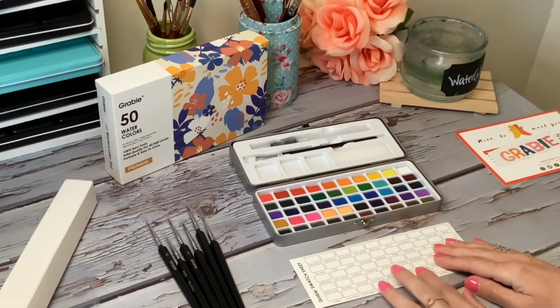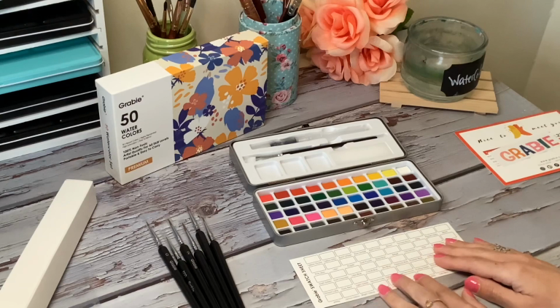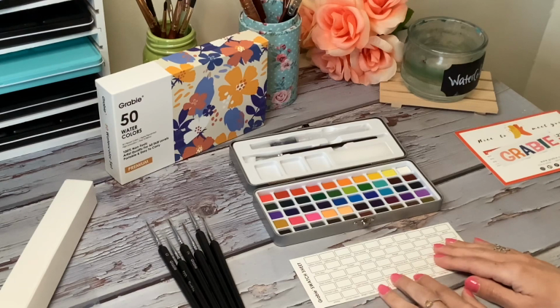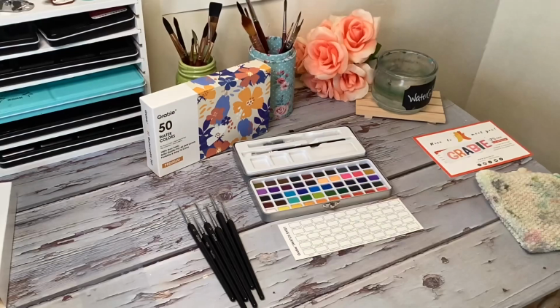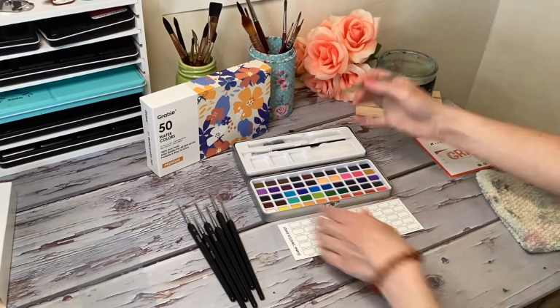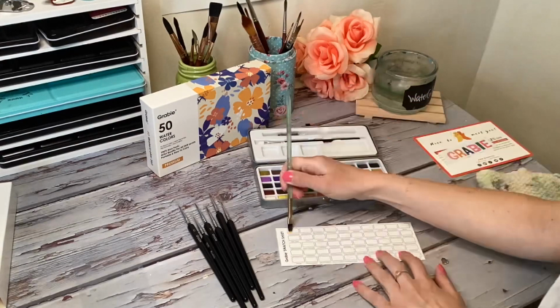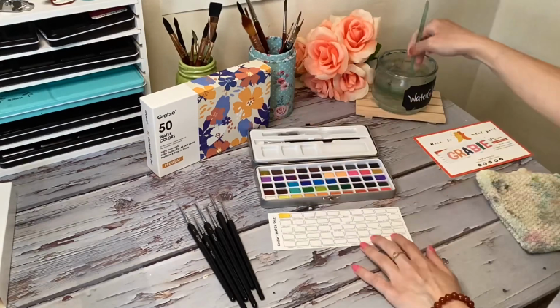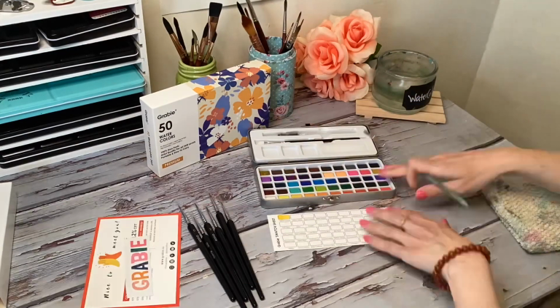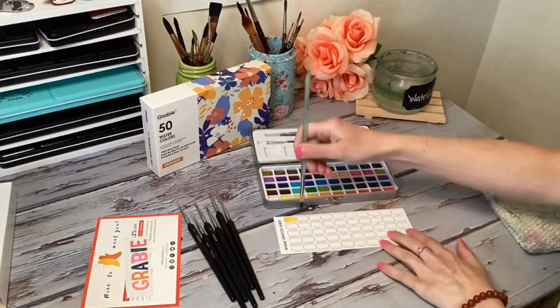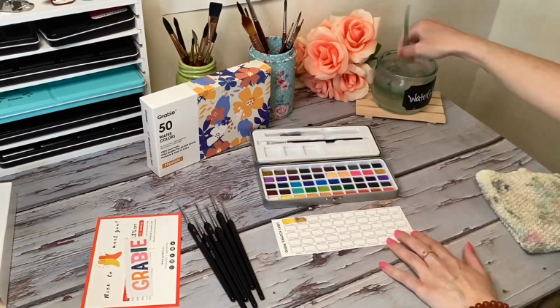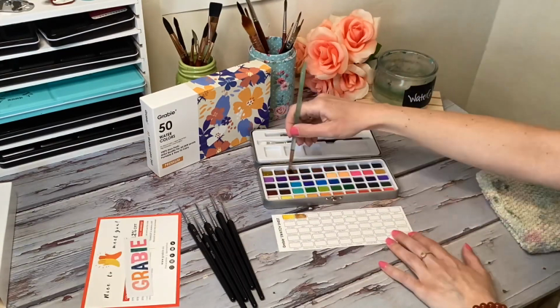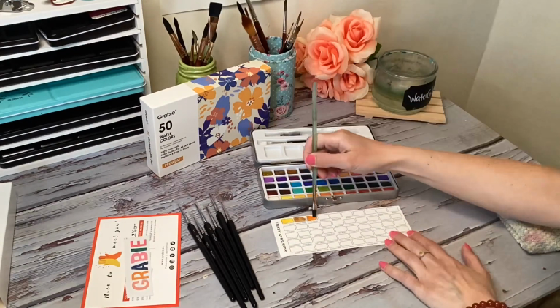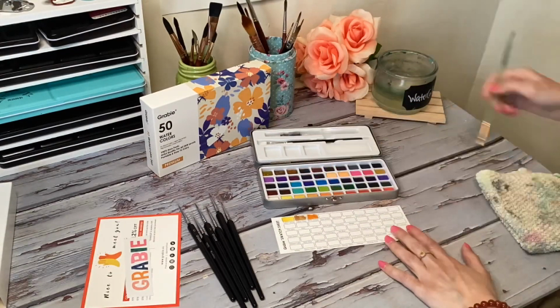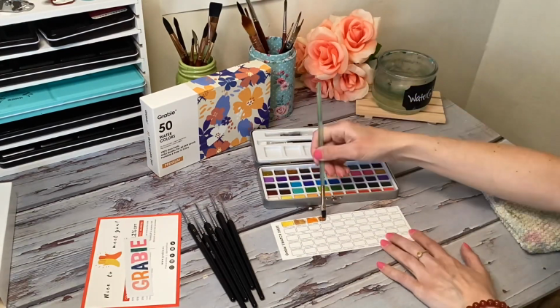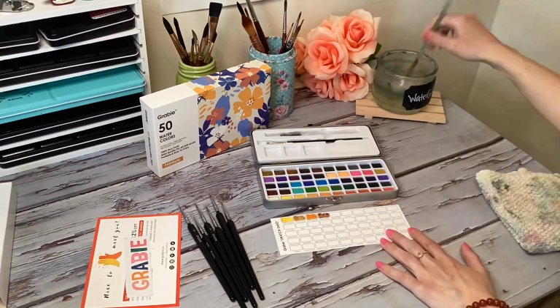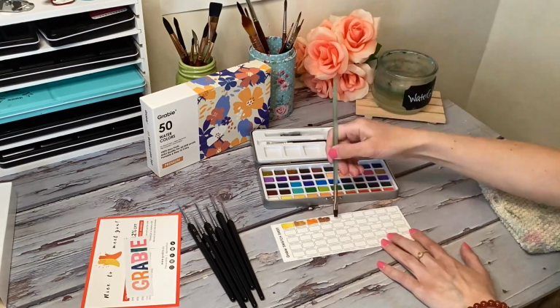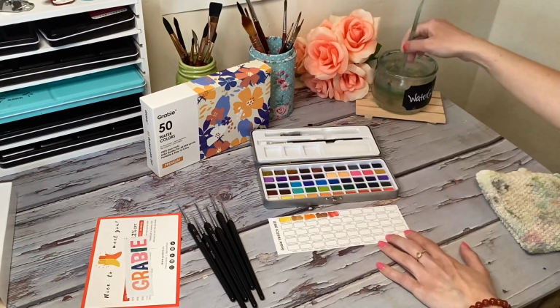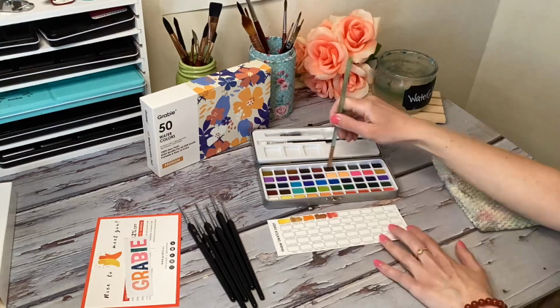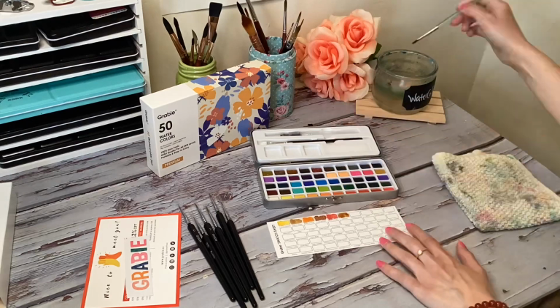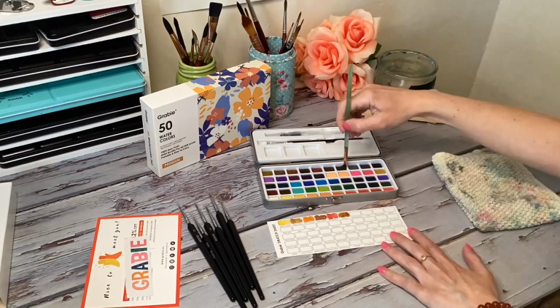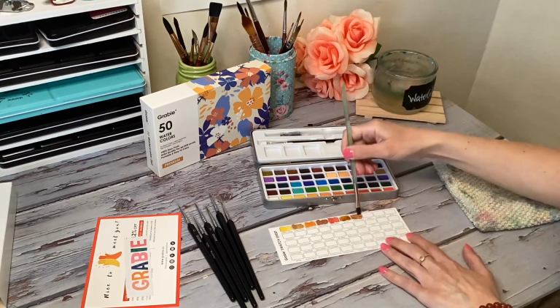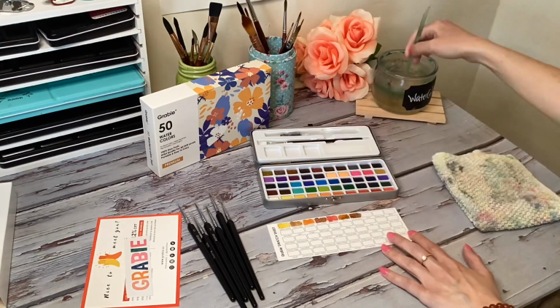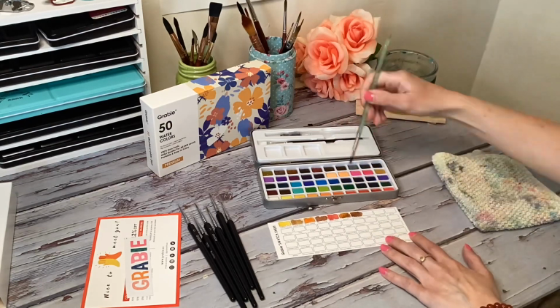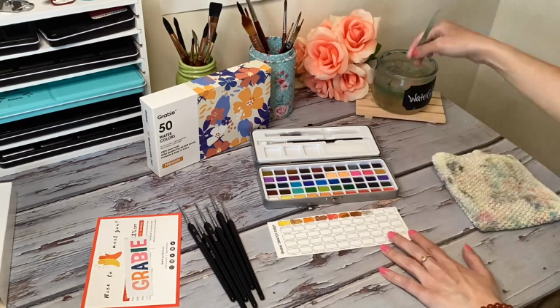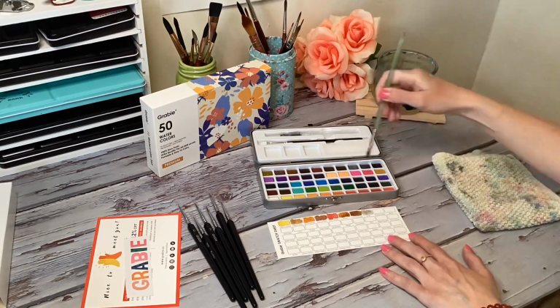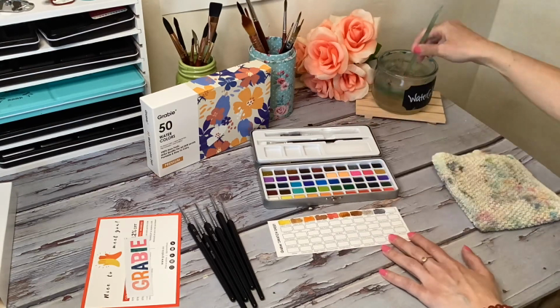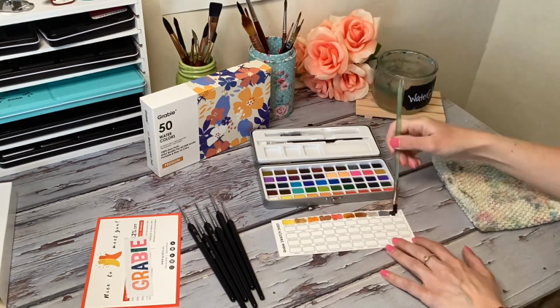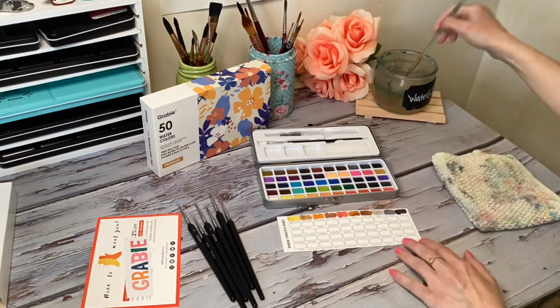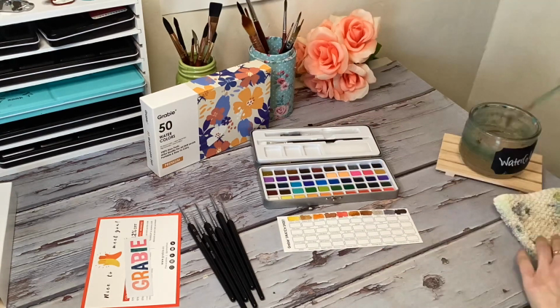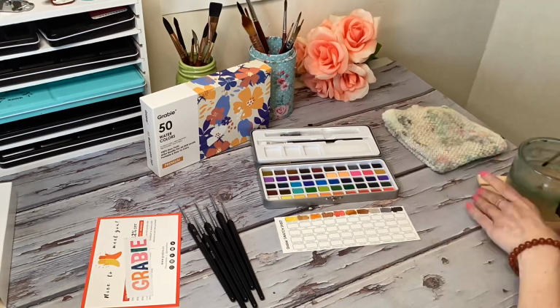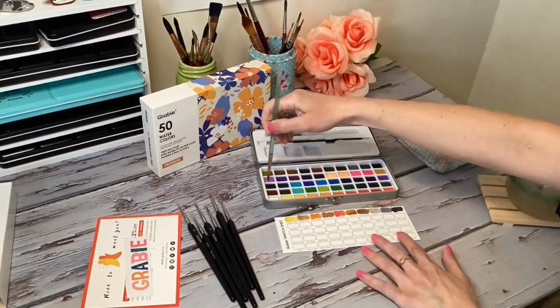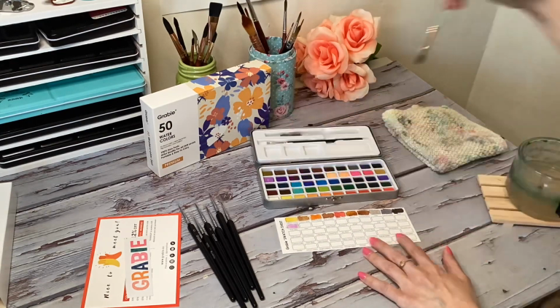I'm going to swatch out all the colors here. I have a quick time-lapse so you can see how they look, and then I have some artwork at the end.